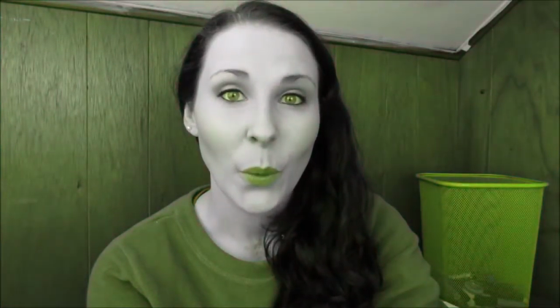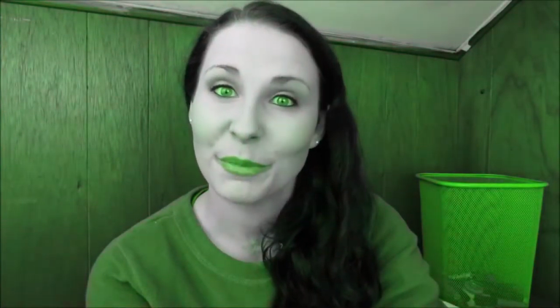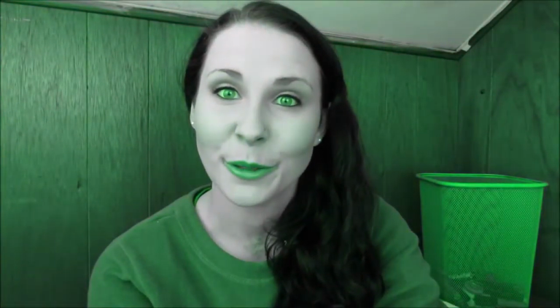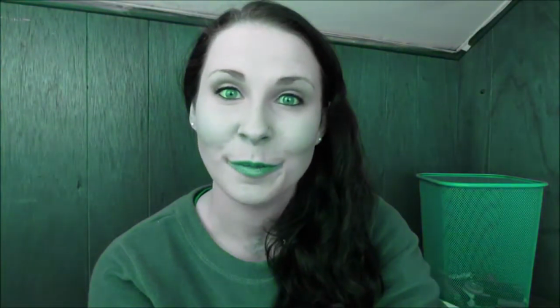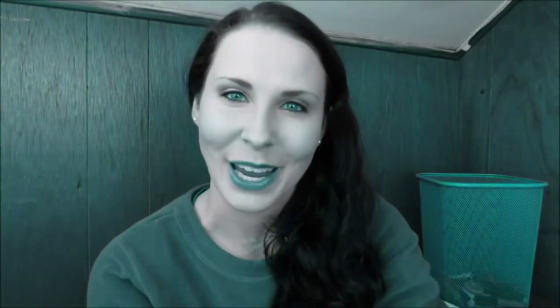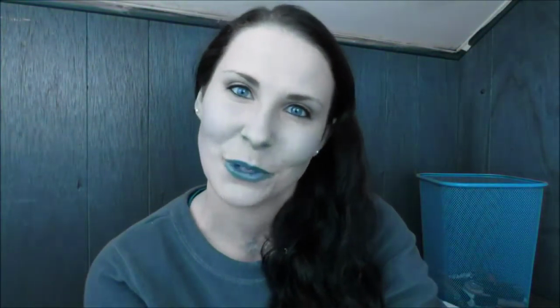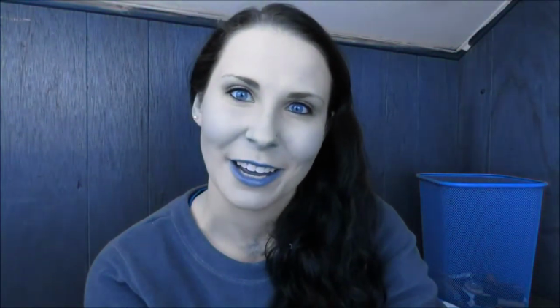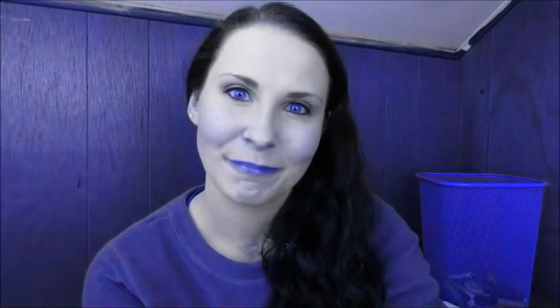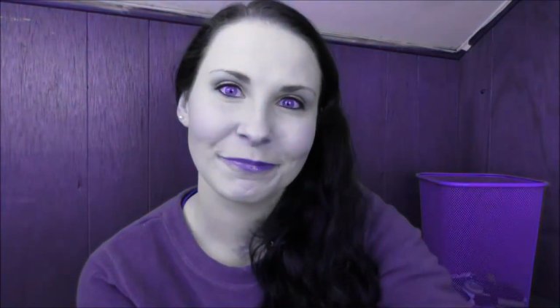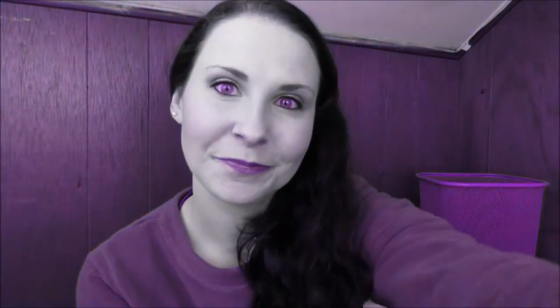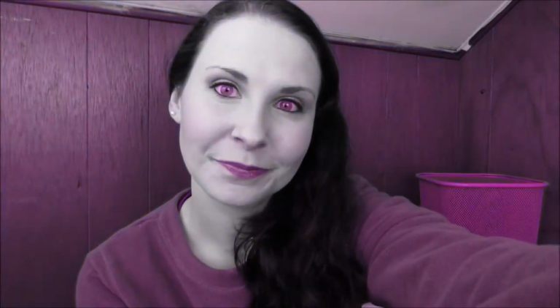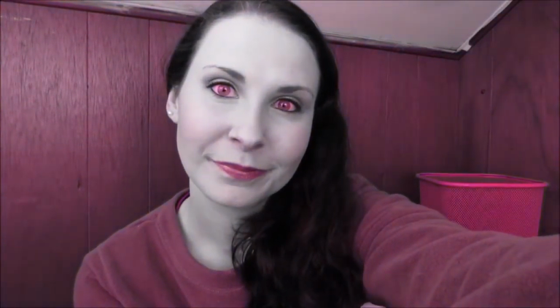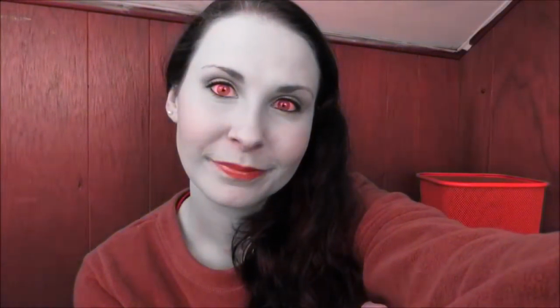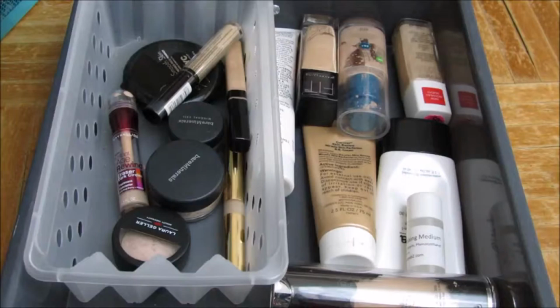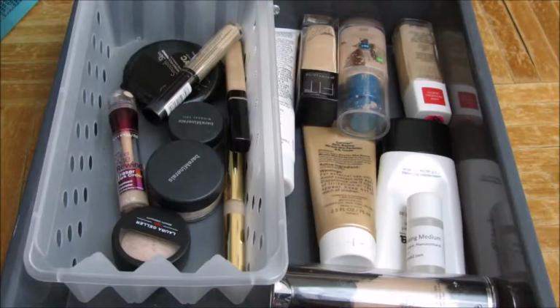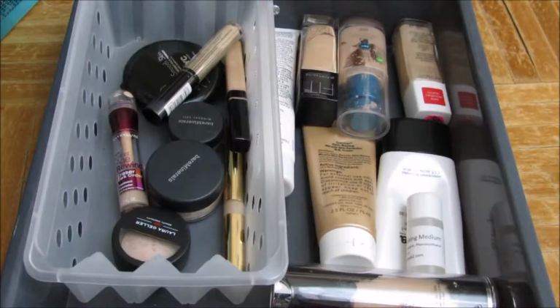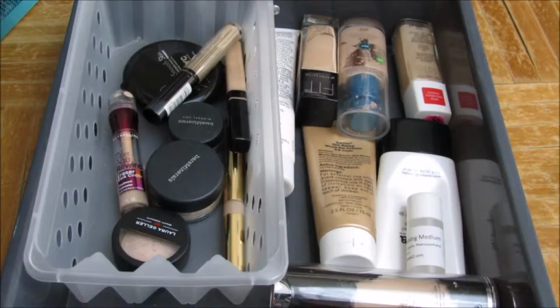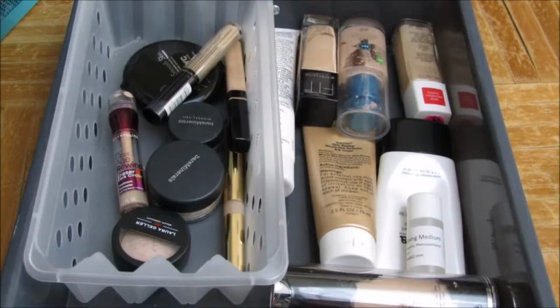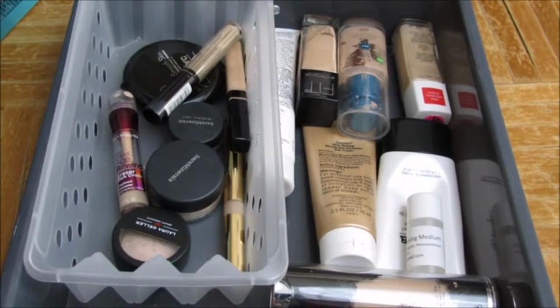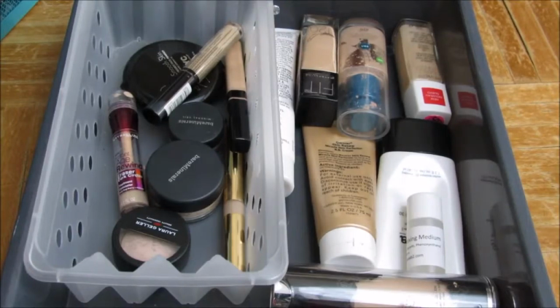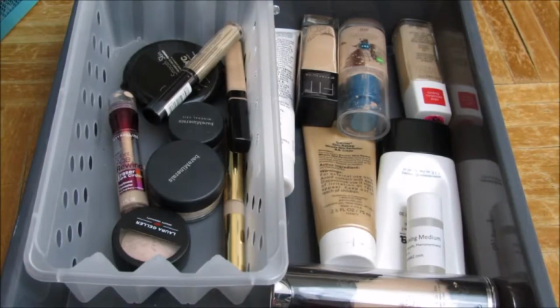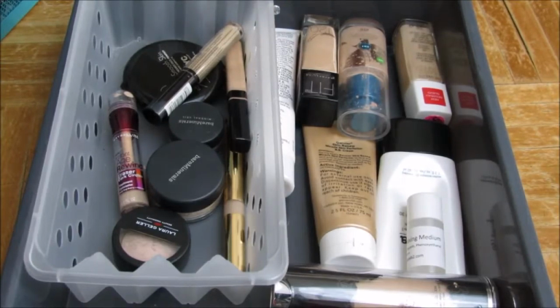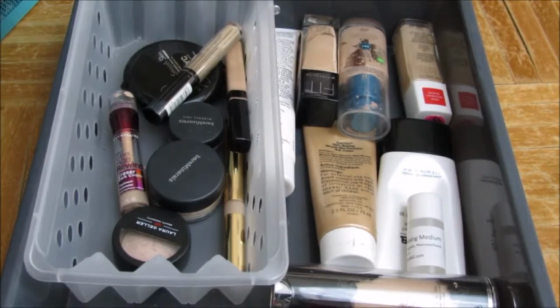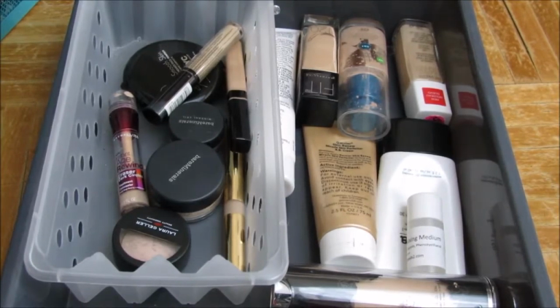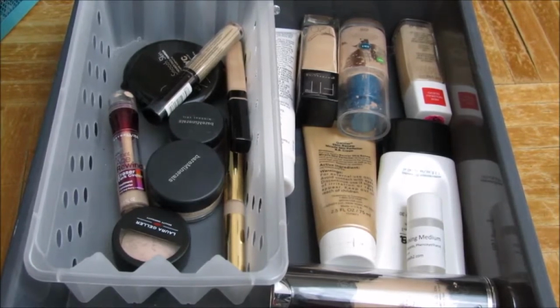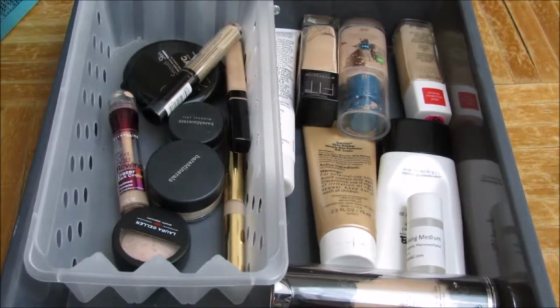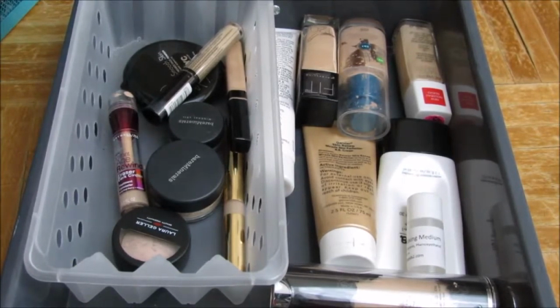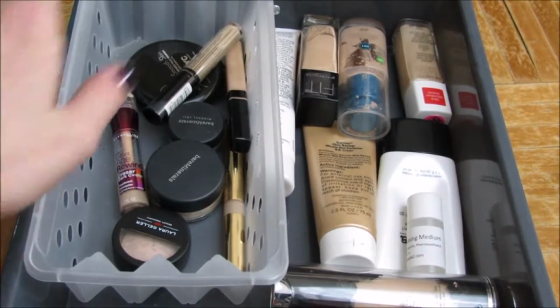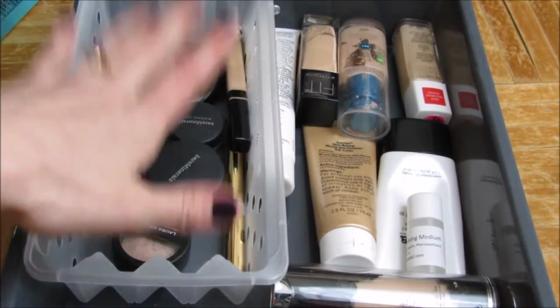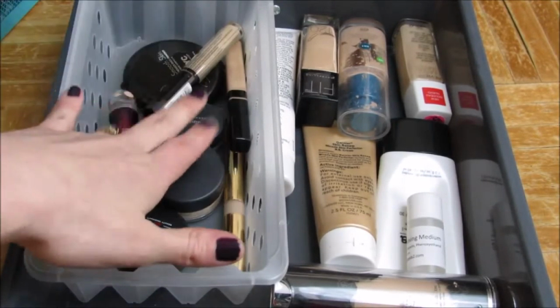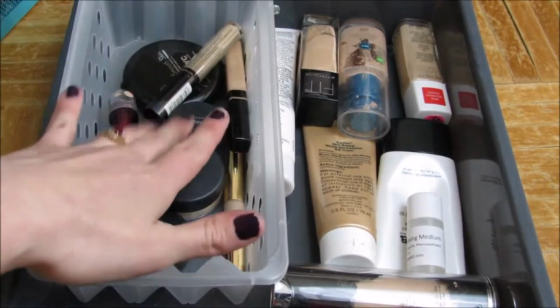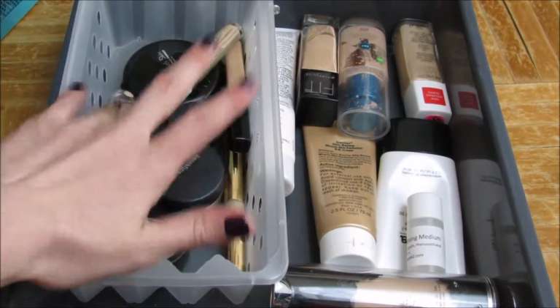Welcome to Makeup Rehab. Today we're going to do the foundation drawer and concealer drawer.